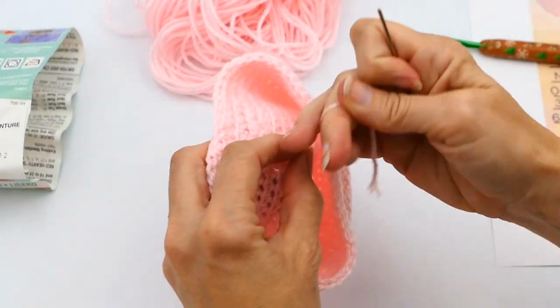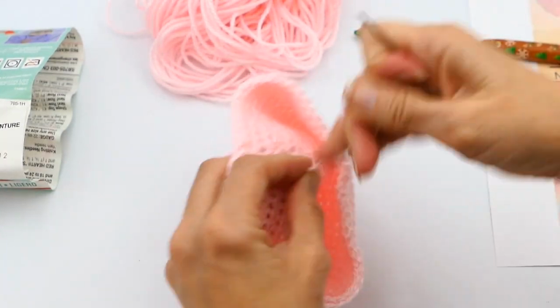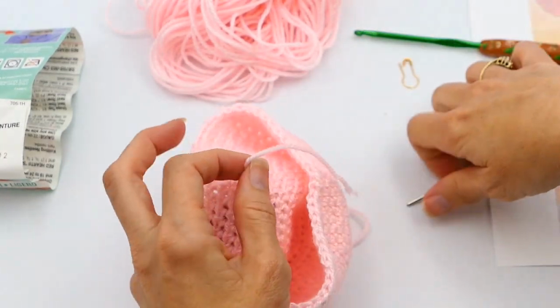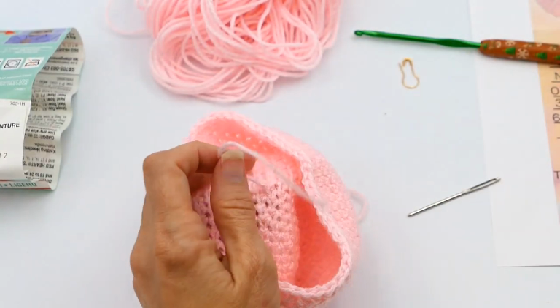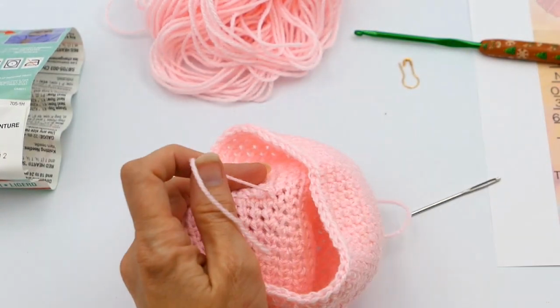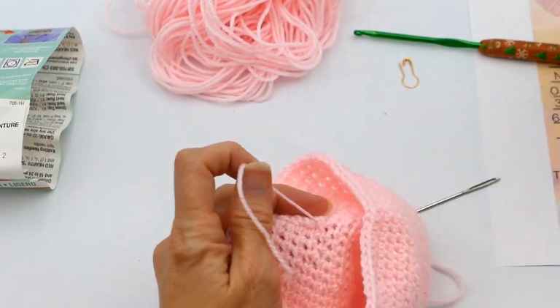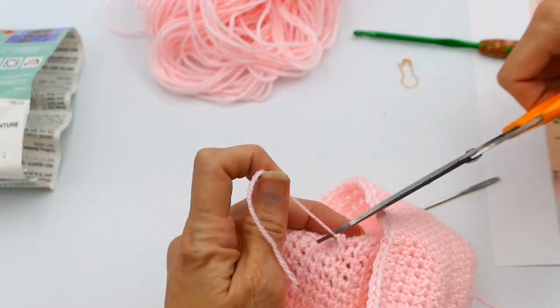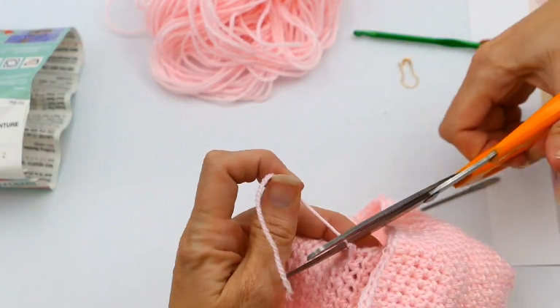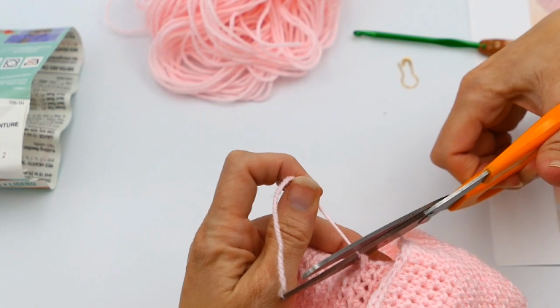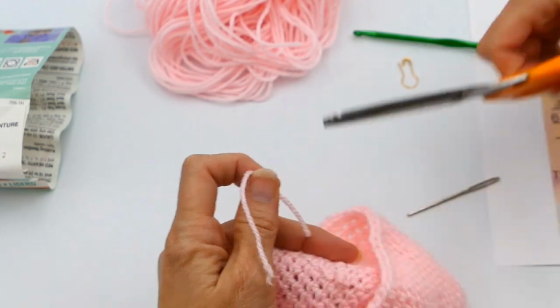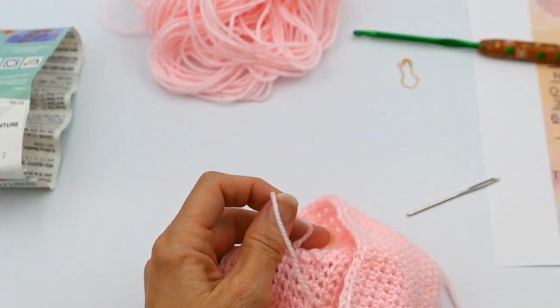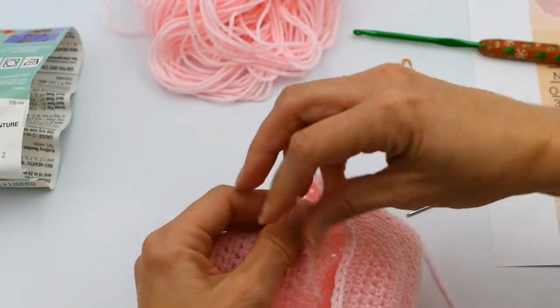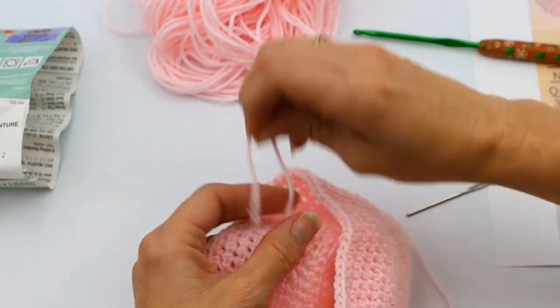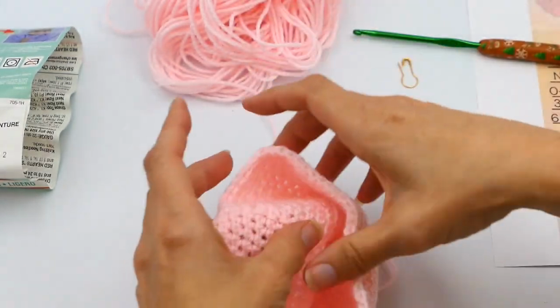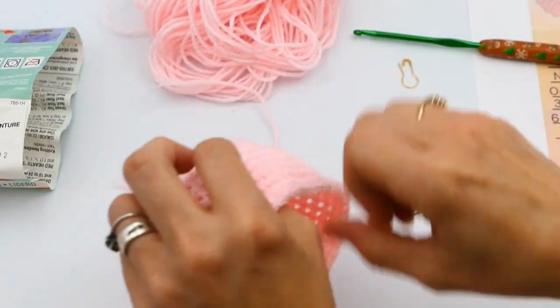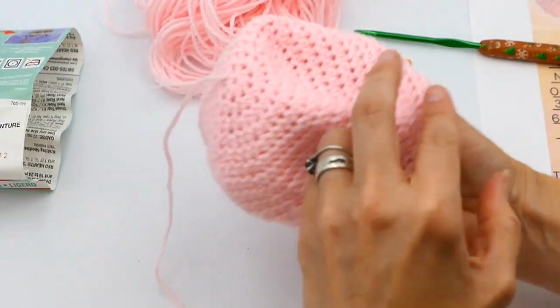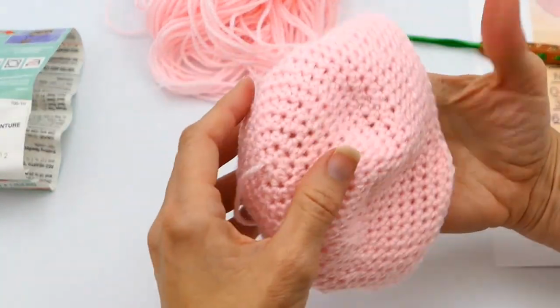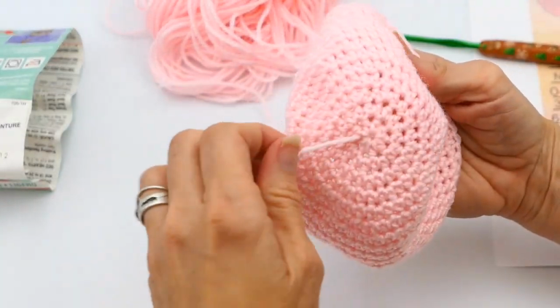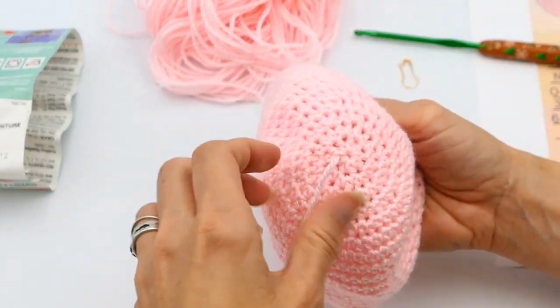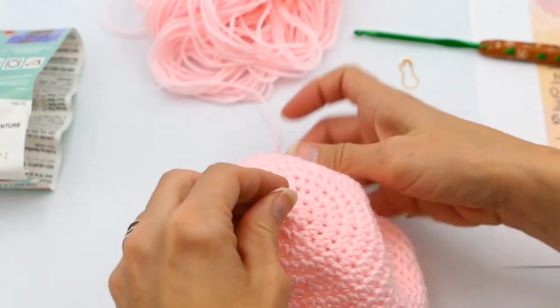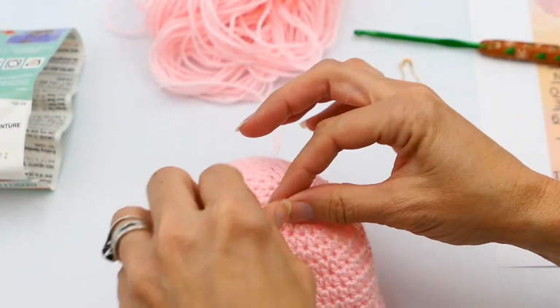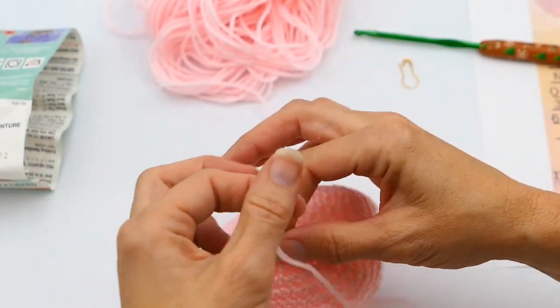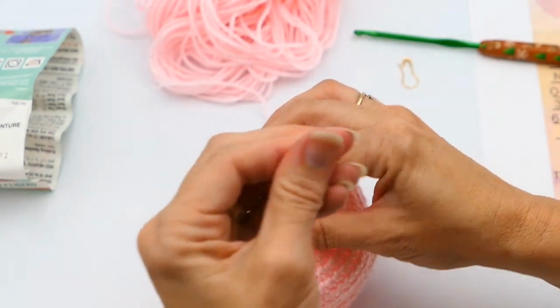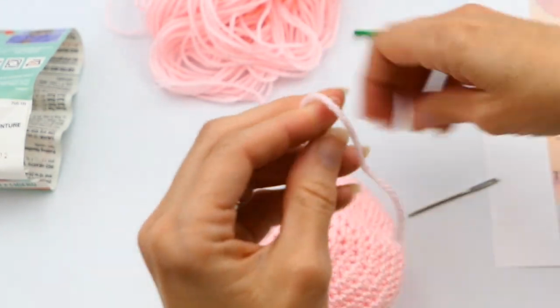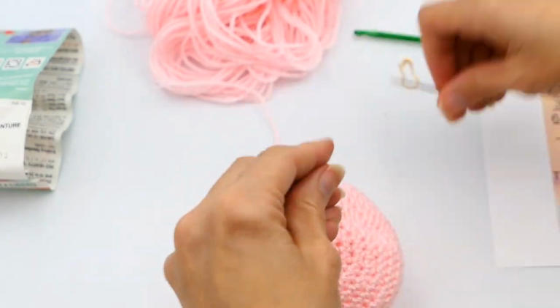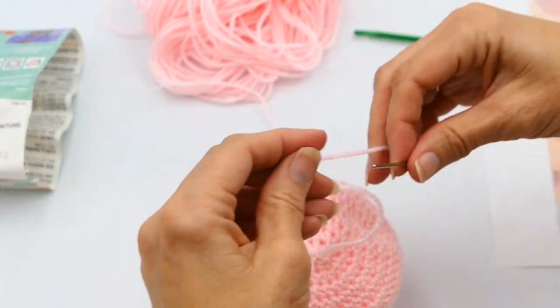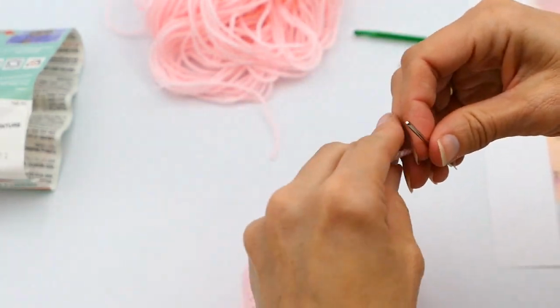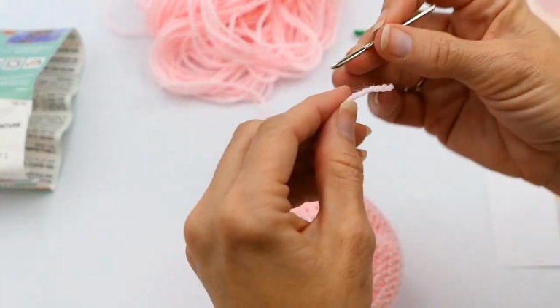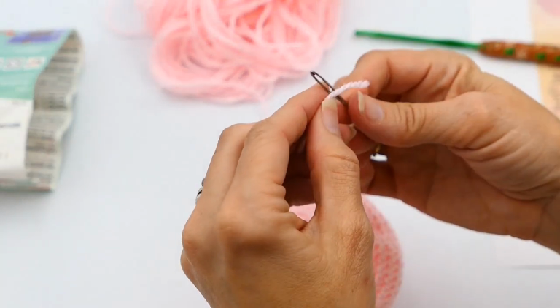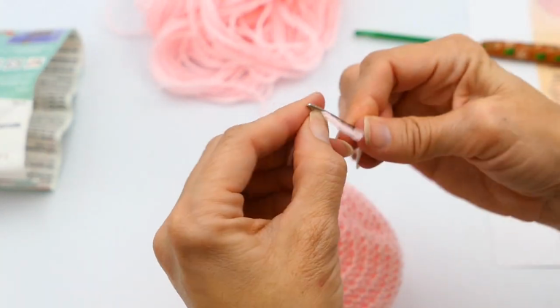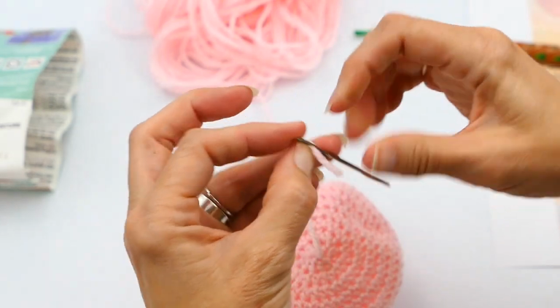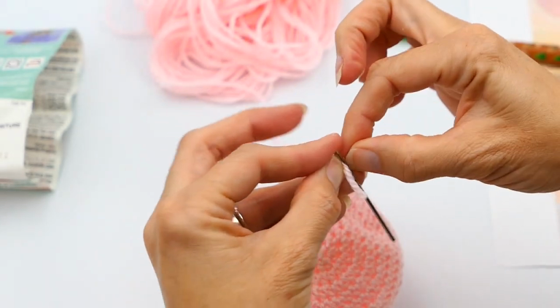I'm going to go through the same stitch and make a knot again. This way I know it's not going to come out. Now I'm just going to cut the rest of the yarn, then go to the top of the beanie and do pretty much the same exact thing — pulling it tight there.